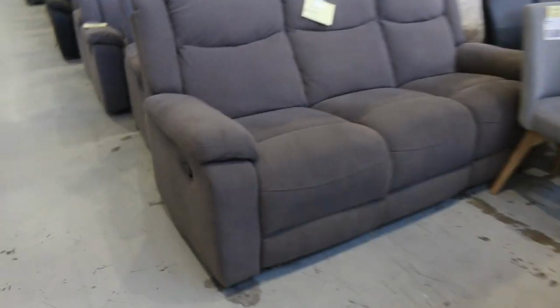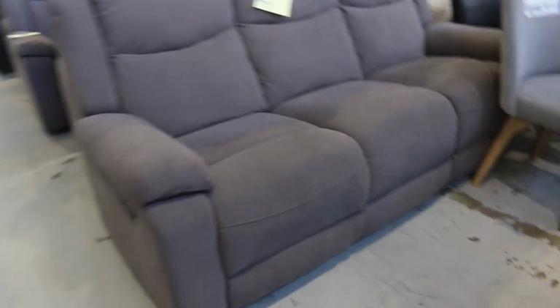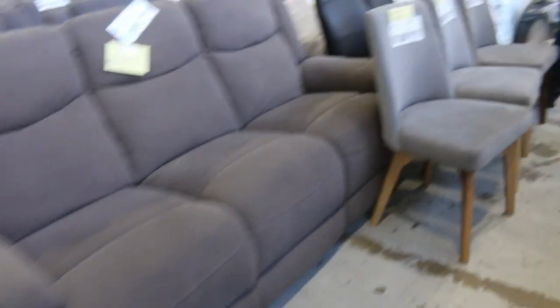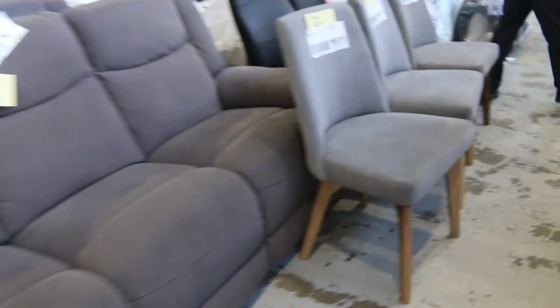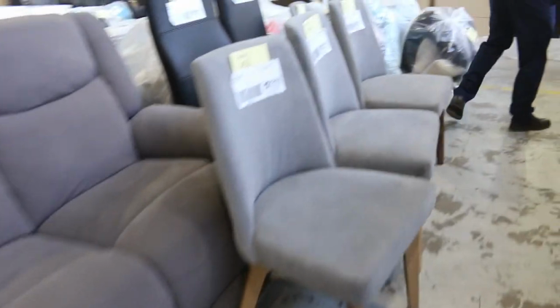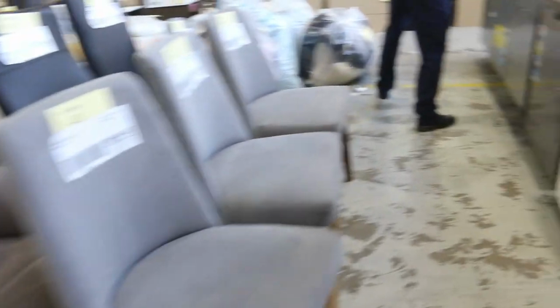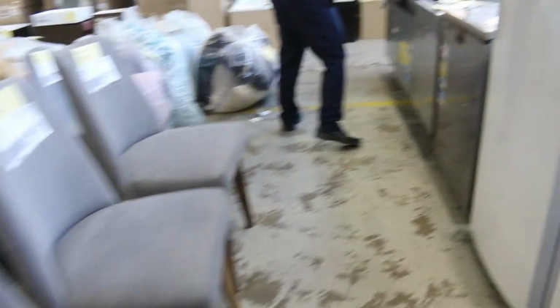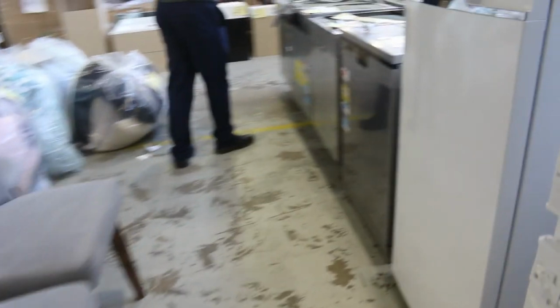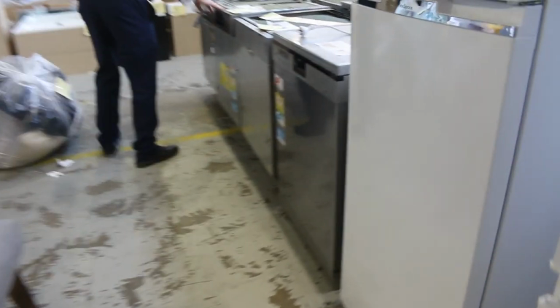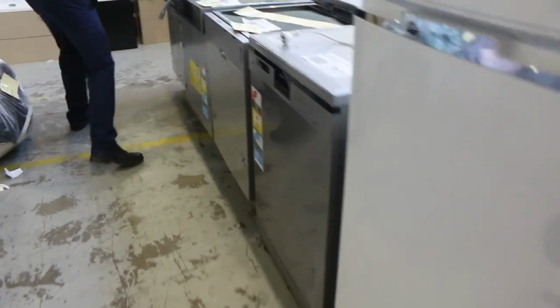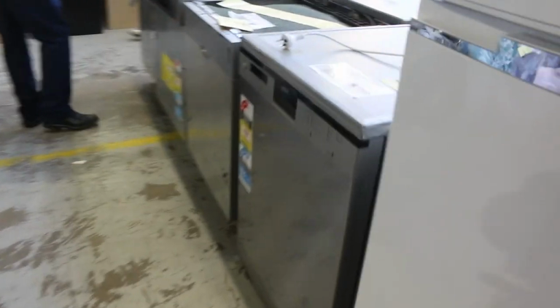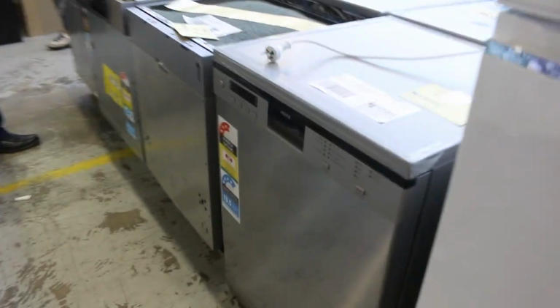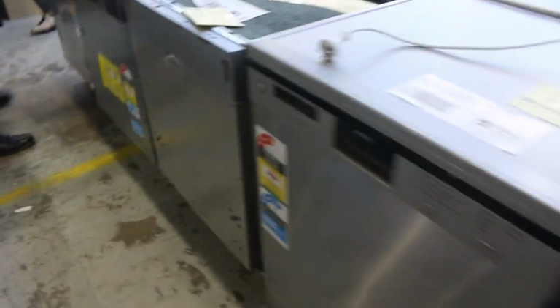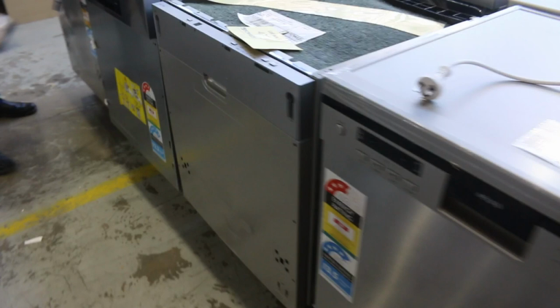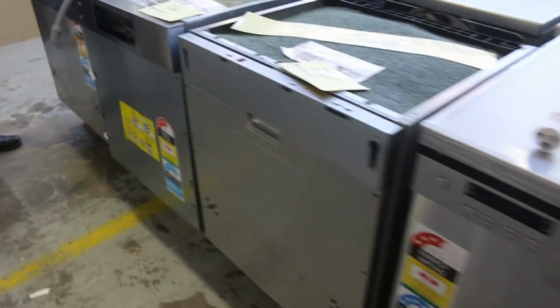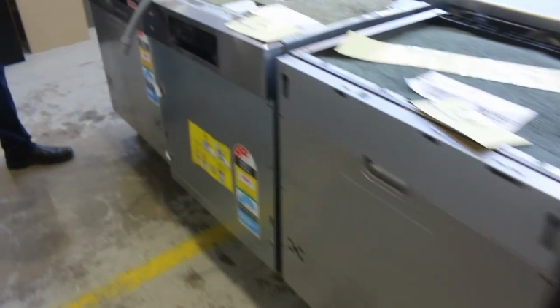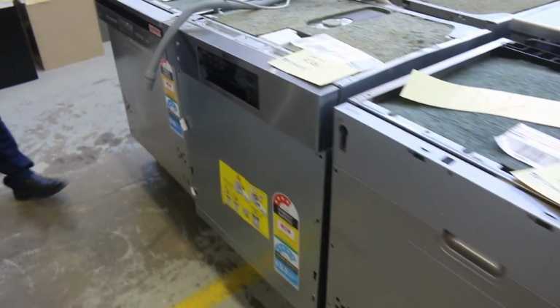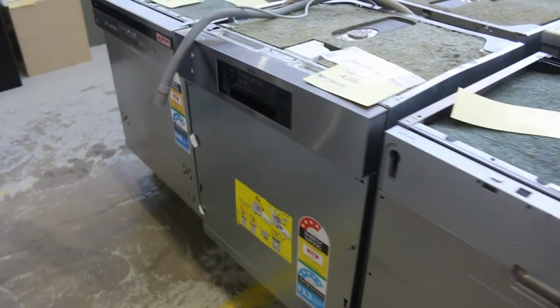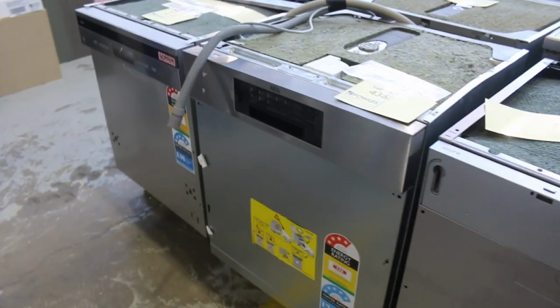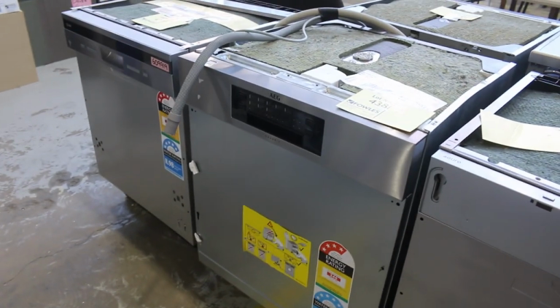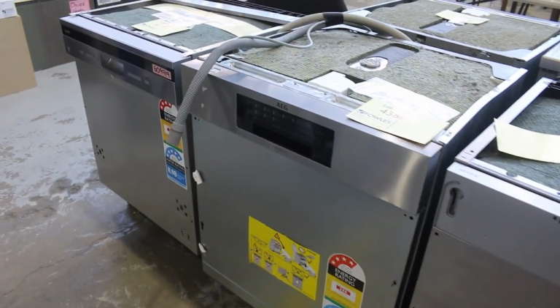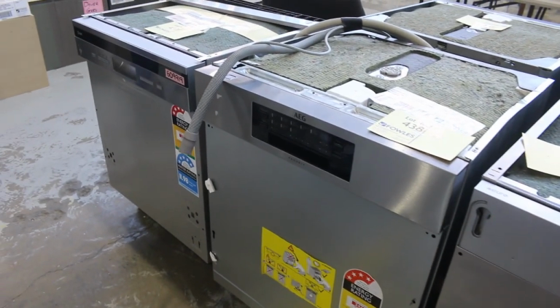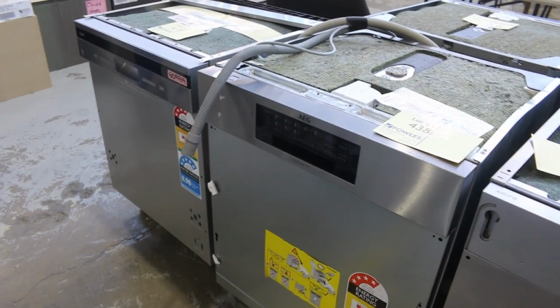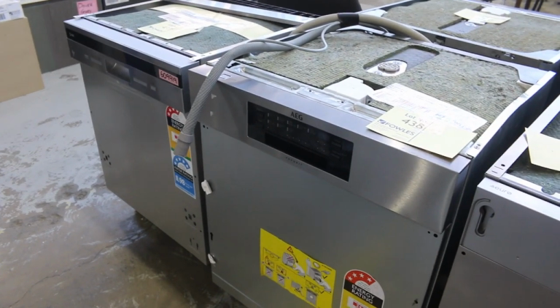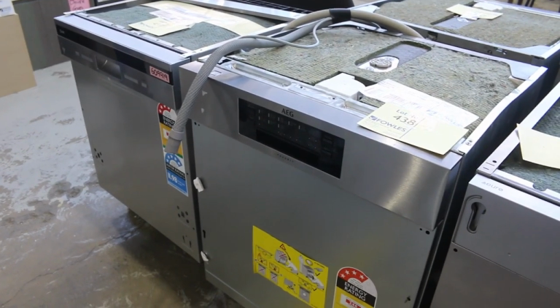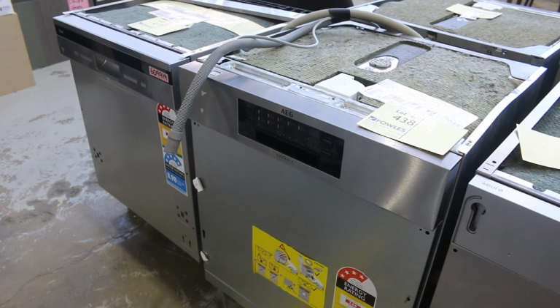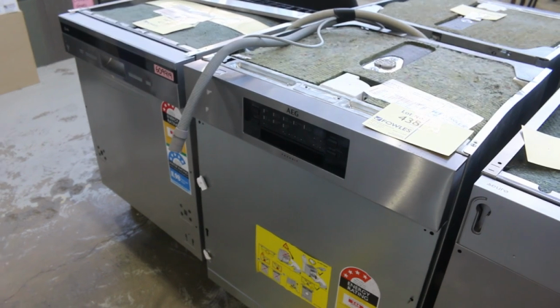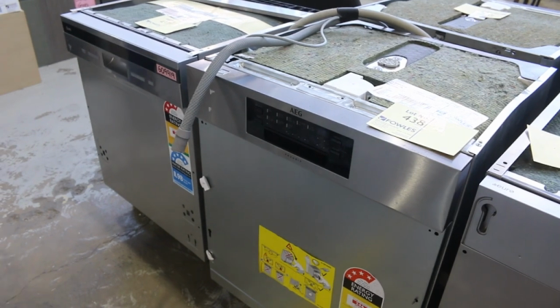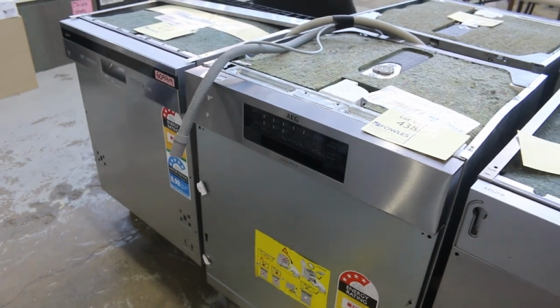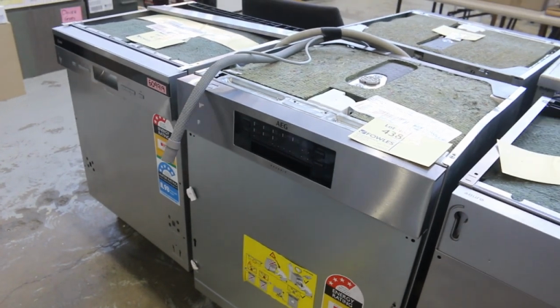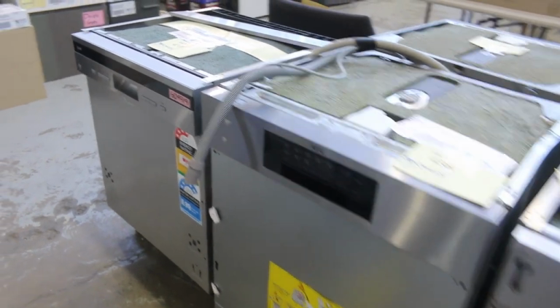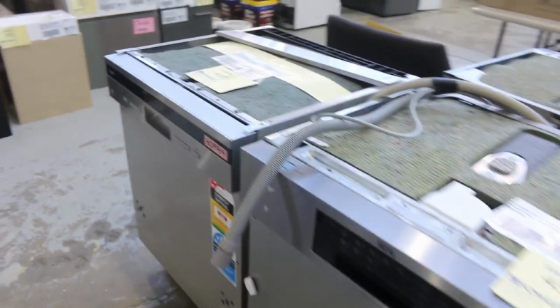Some higher end dishwashers here — I can see an AEG dishwasher and an LG dishwasher there. So they're probably the pick of the bunch as far as being higher end. 12 months factory warranty on both of those.